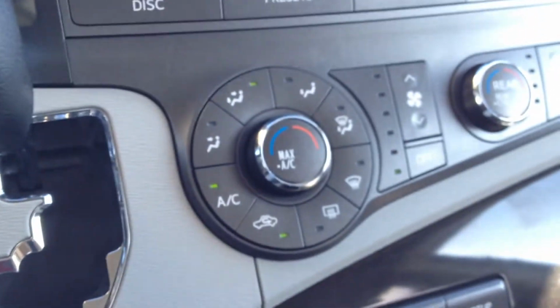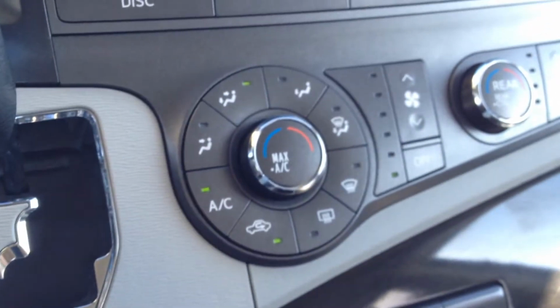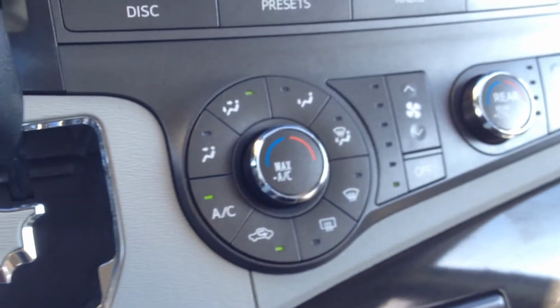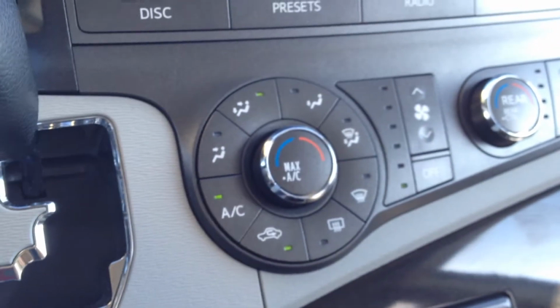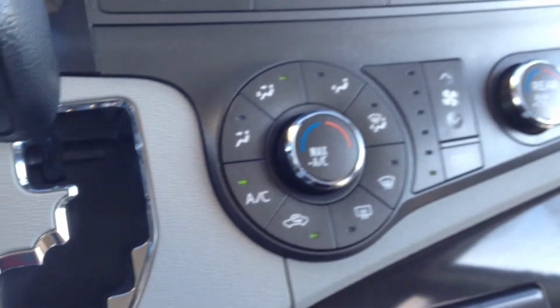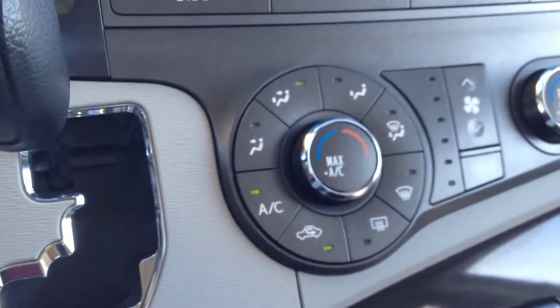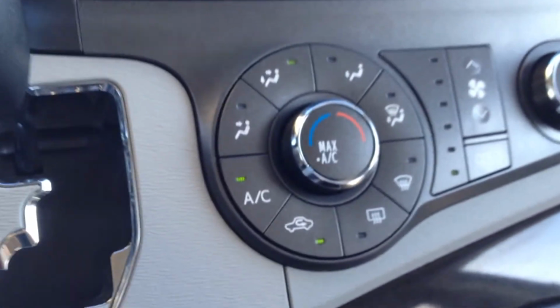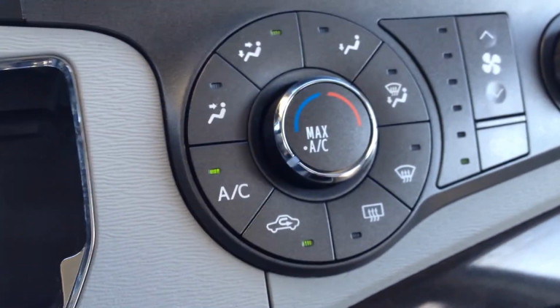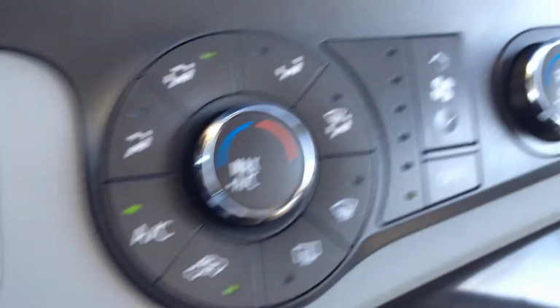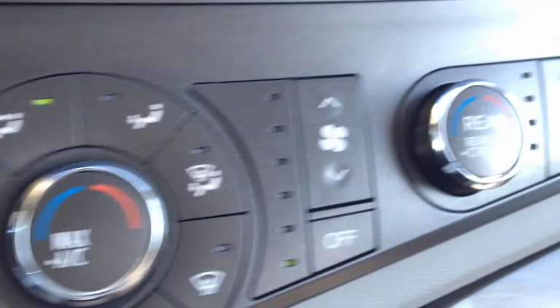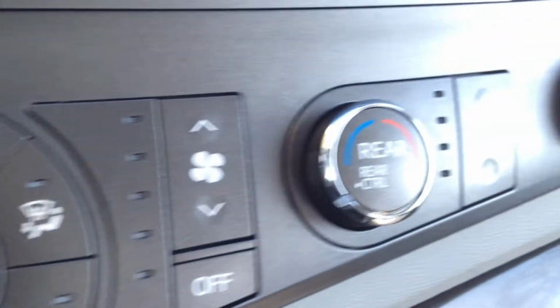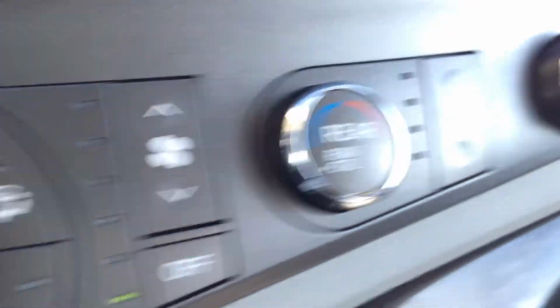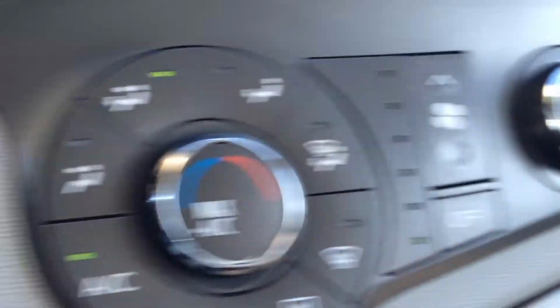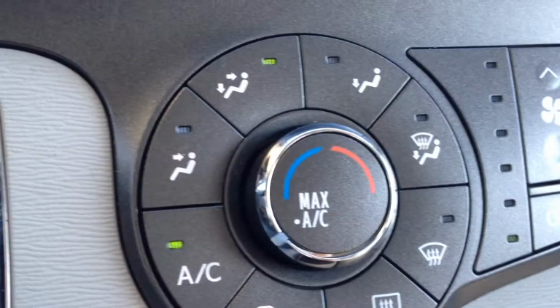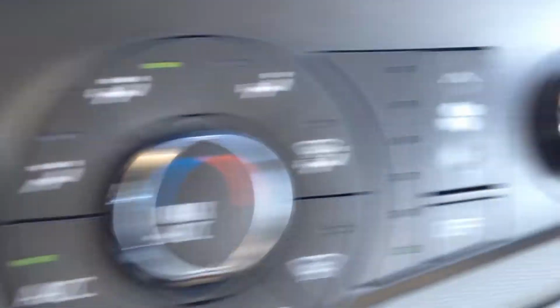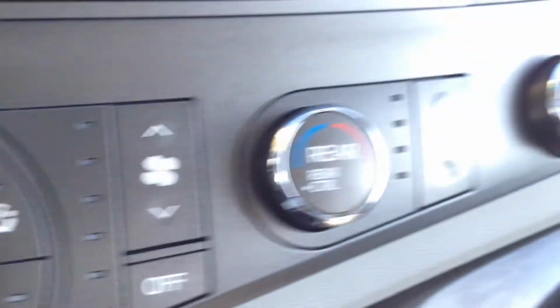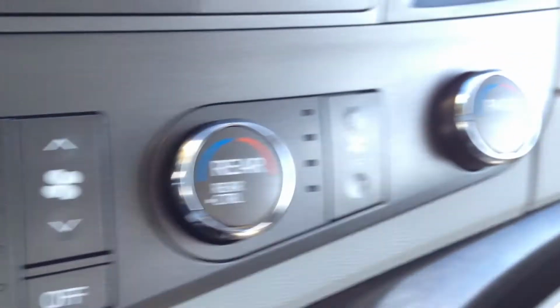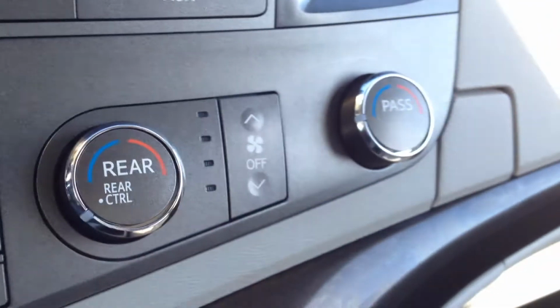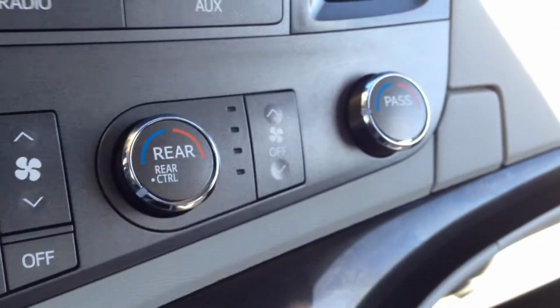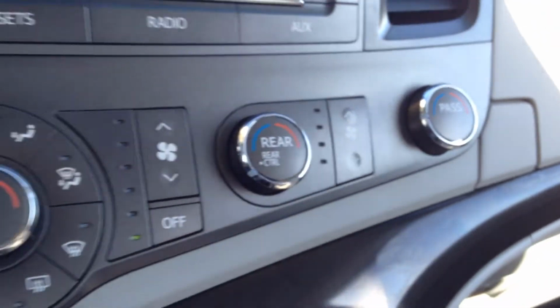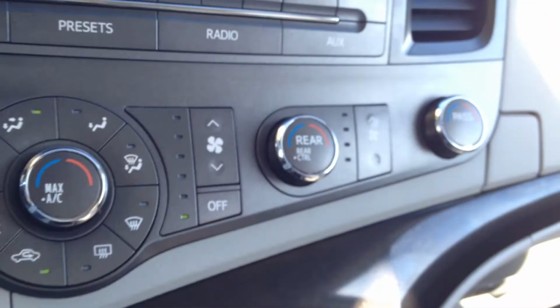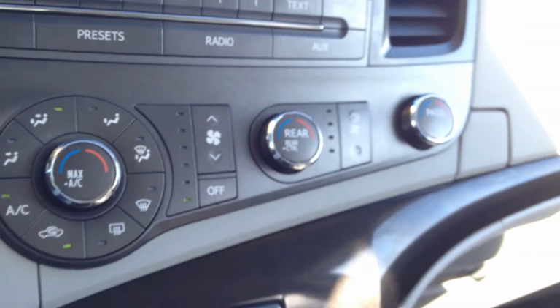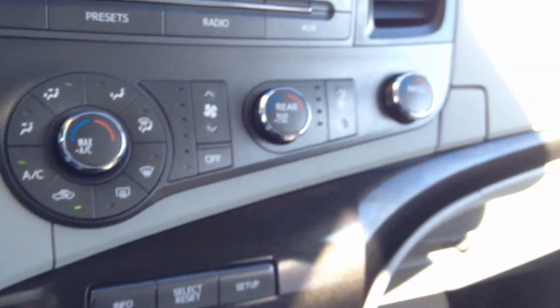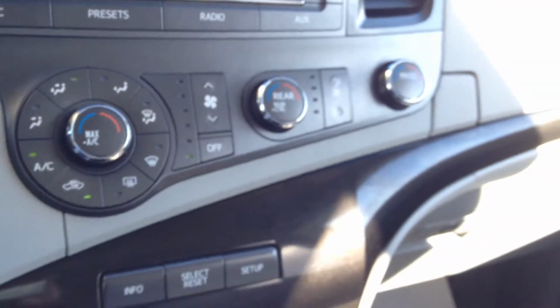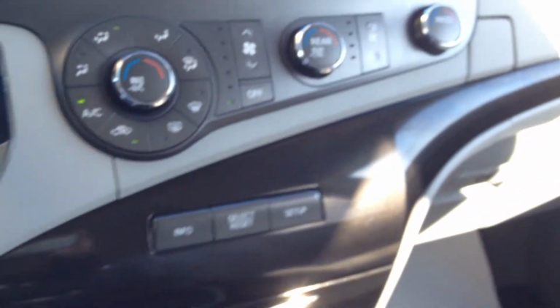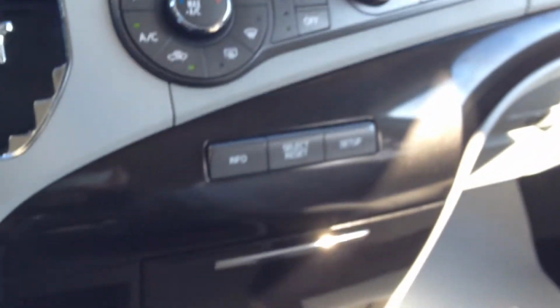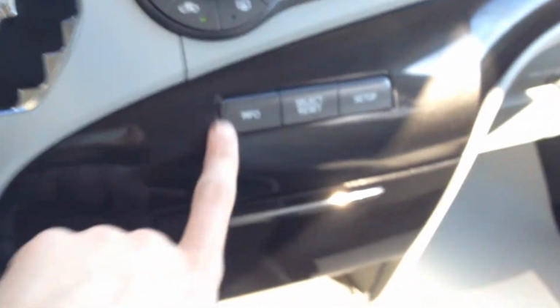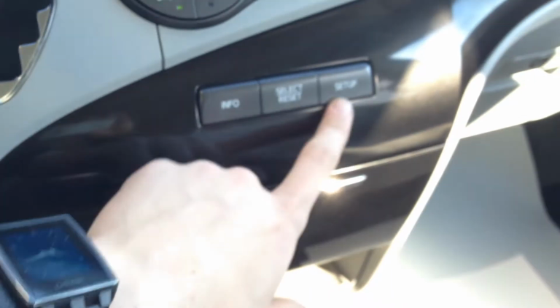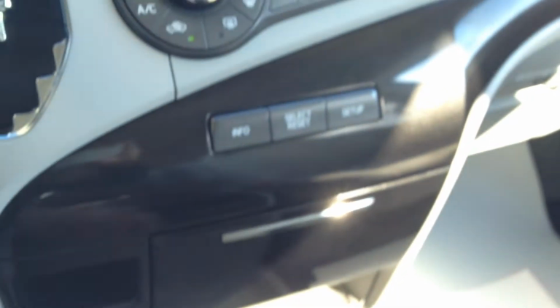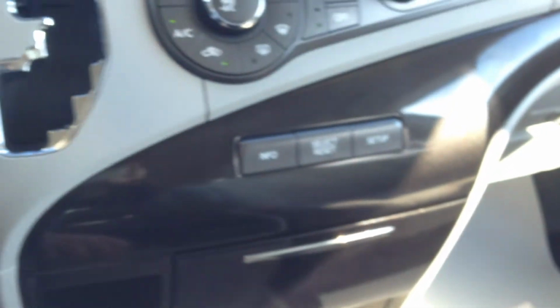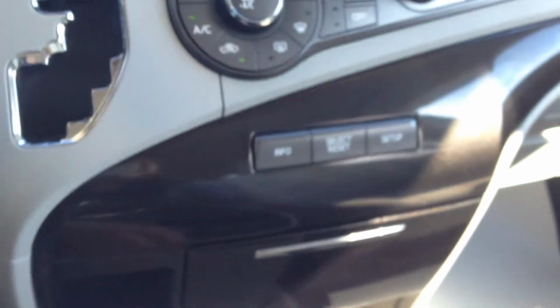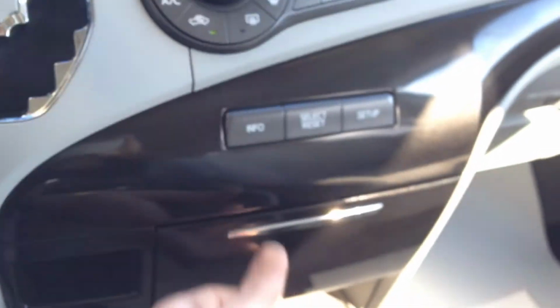Climate control options for the driver and rear passengers. And this is your driver information display system navigation buttons.